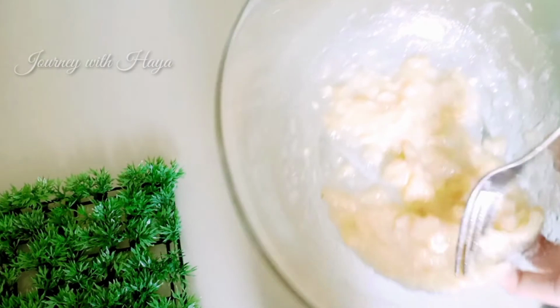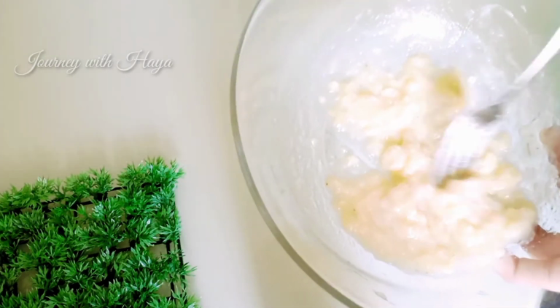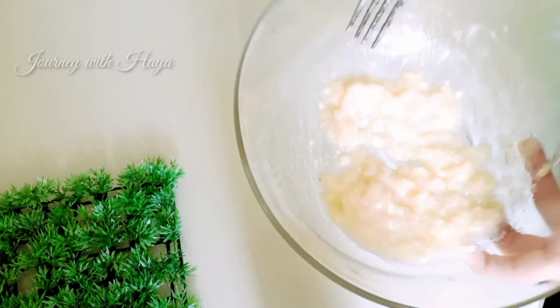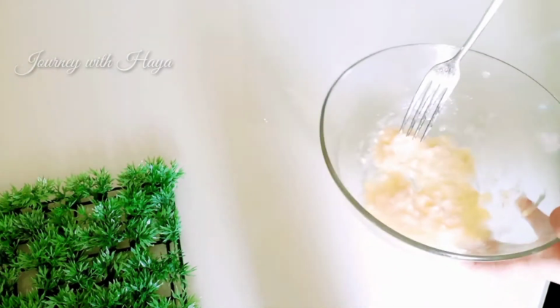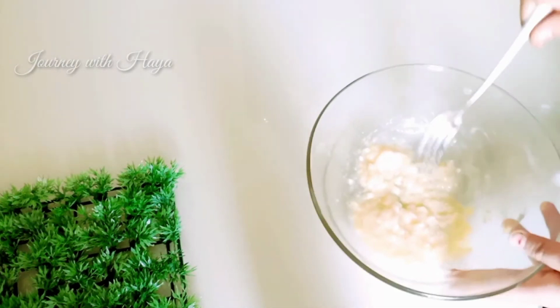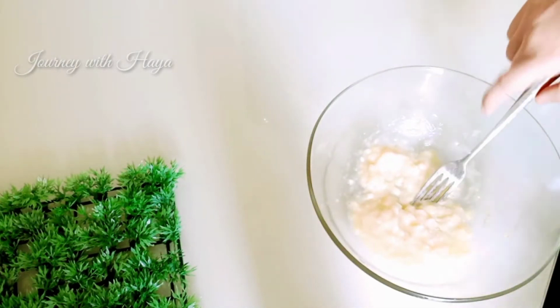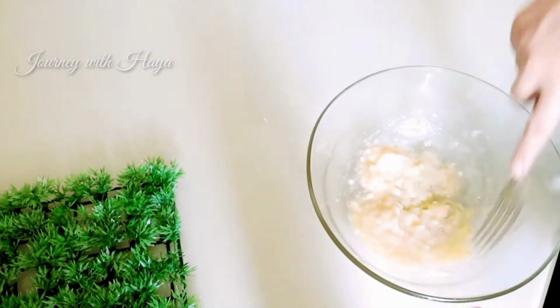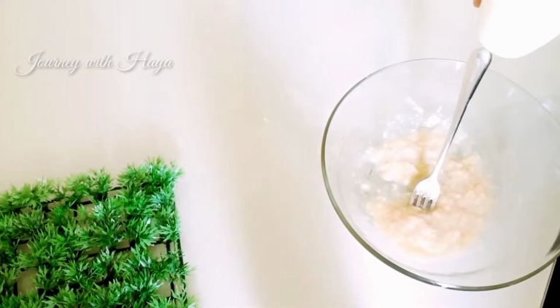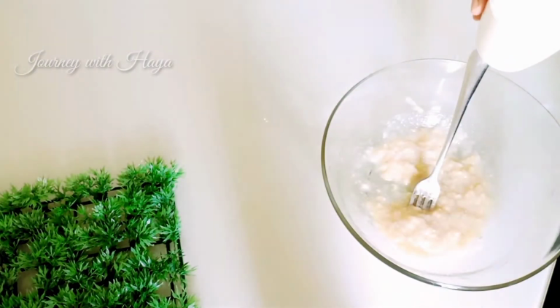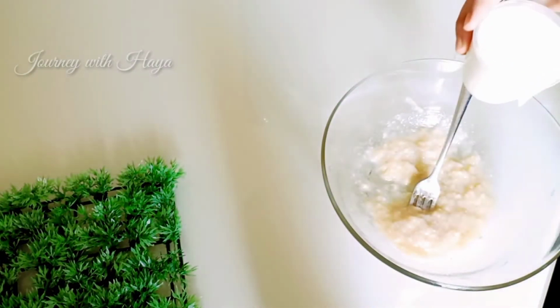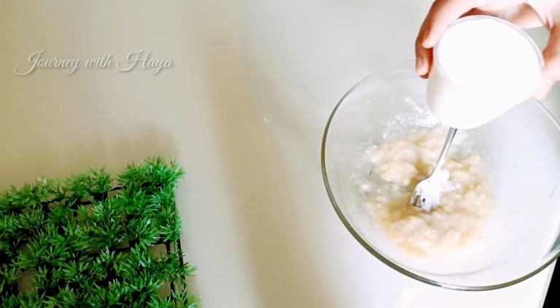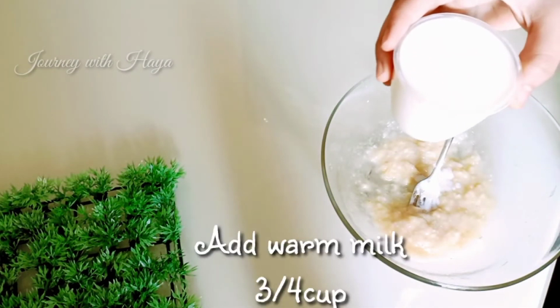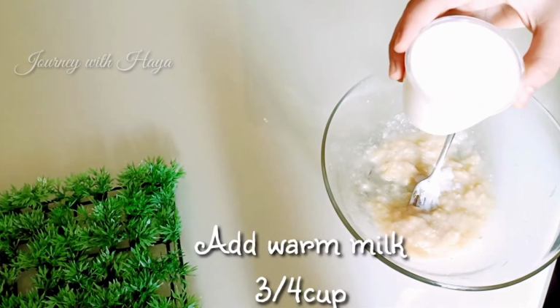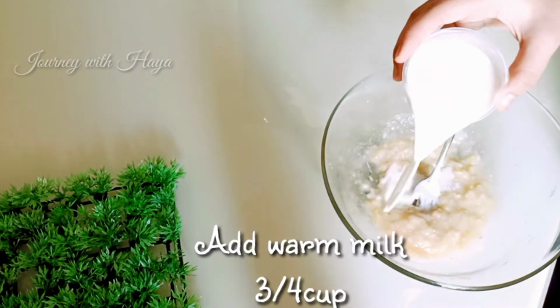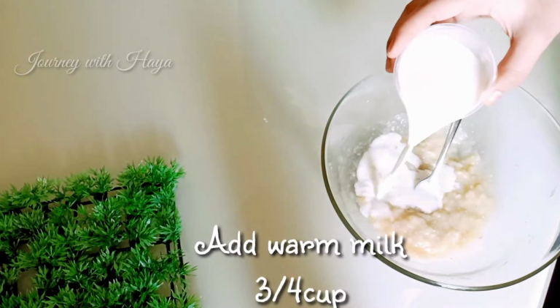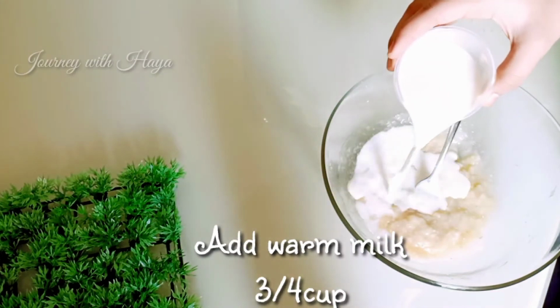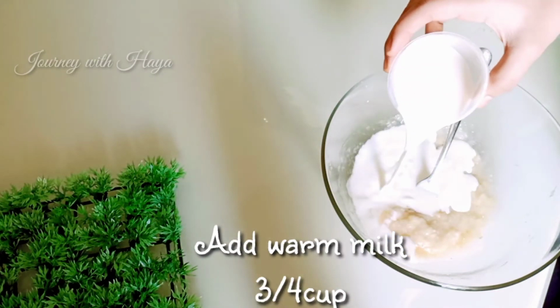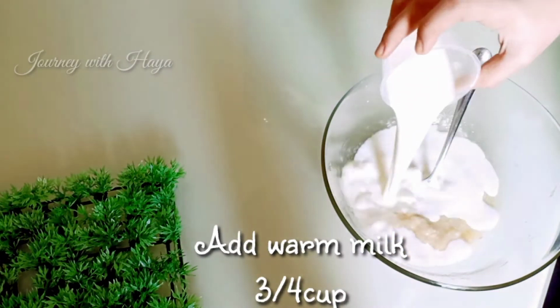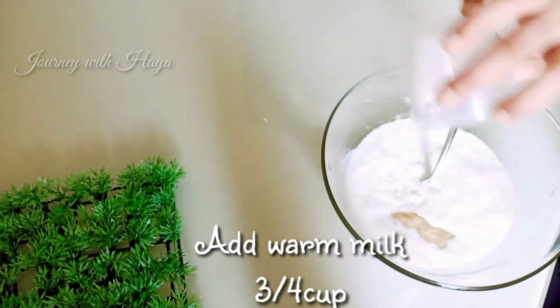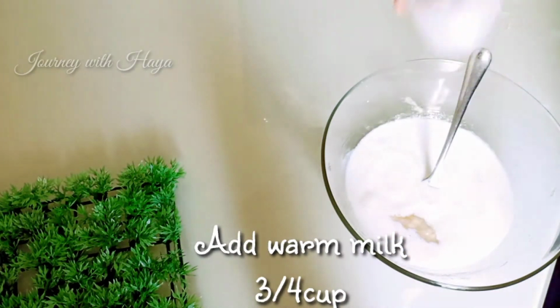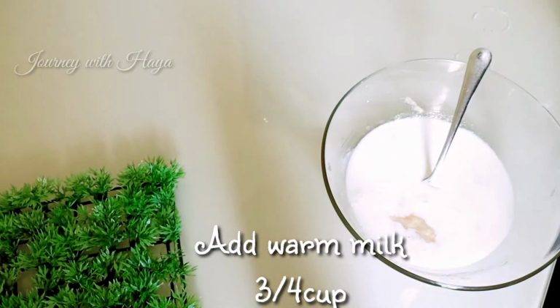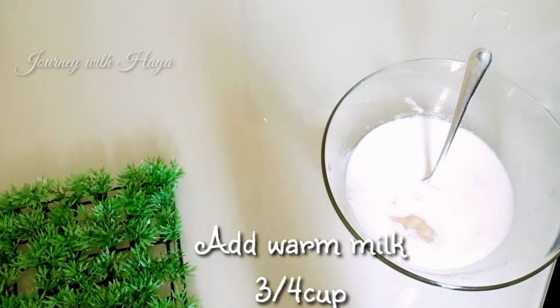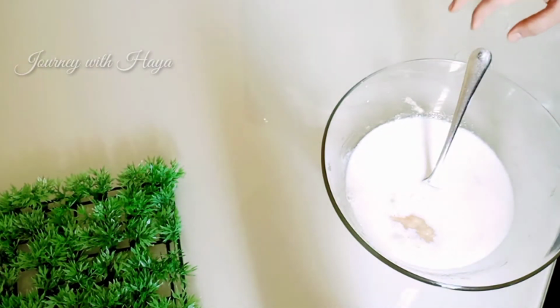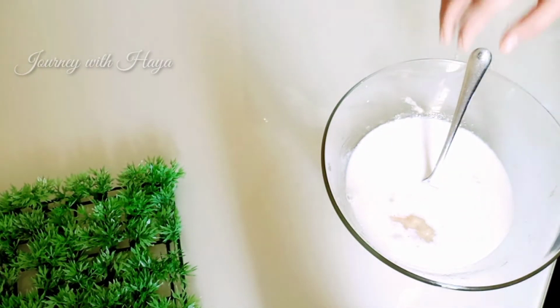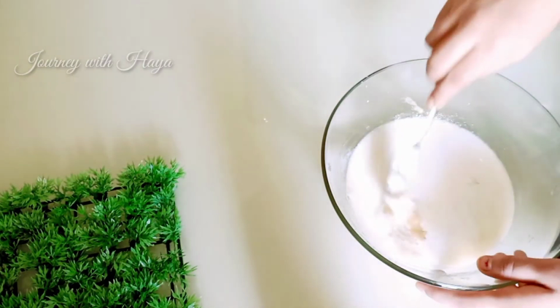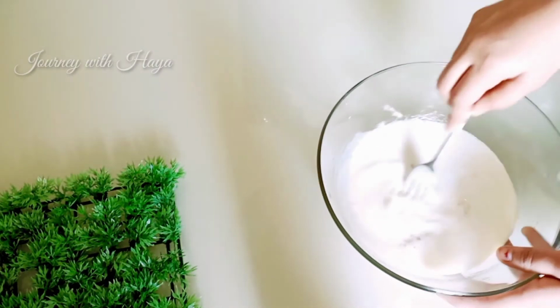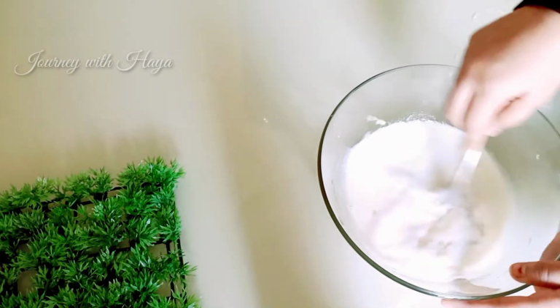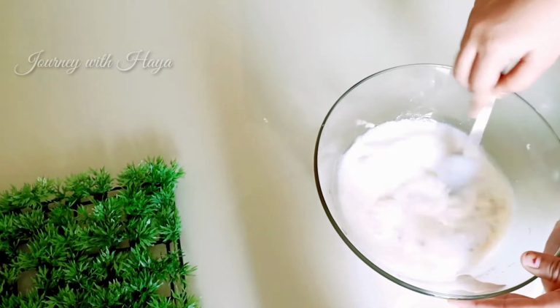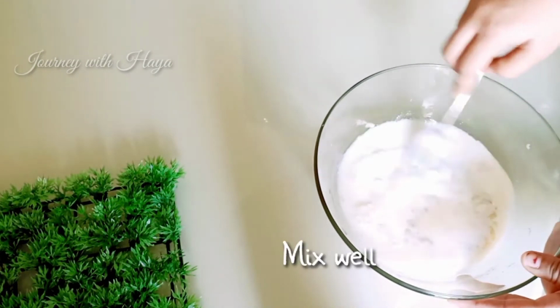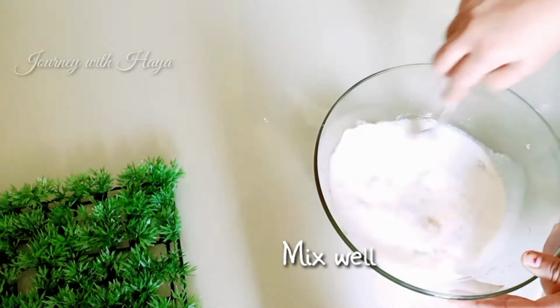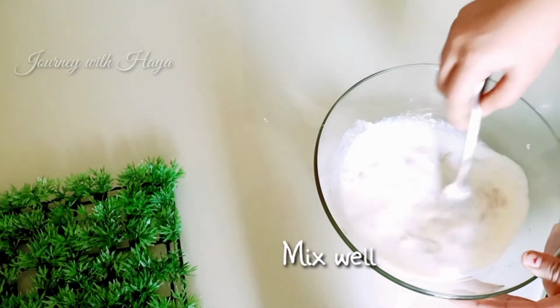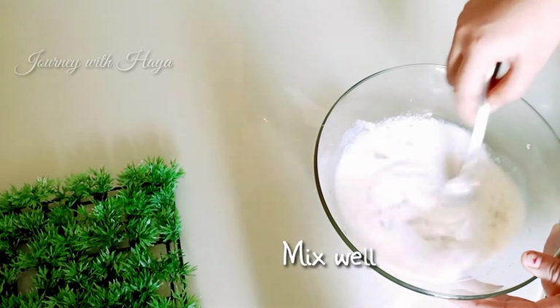Now our banana is very creamy and juicy. Now add some milk — here we are adding three-quarters cup of milk, you can add more according to your quantity. Make sure to add warm milk; don't add cool or hot milk.